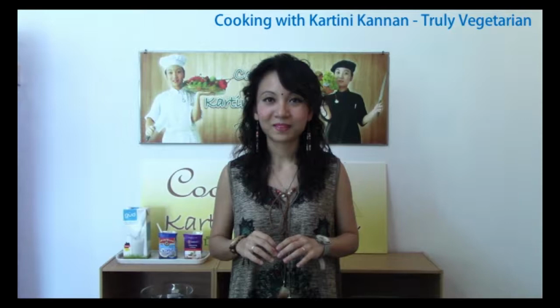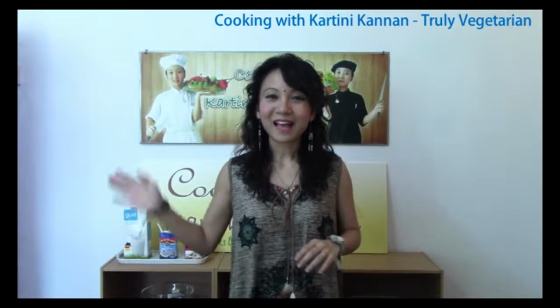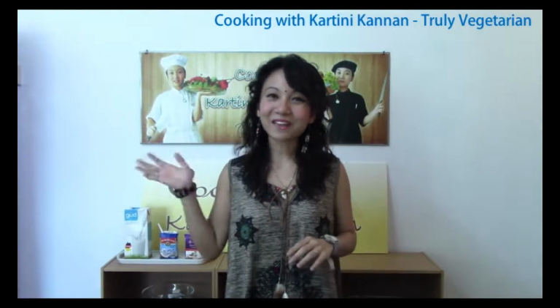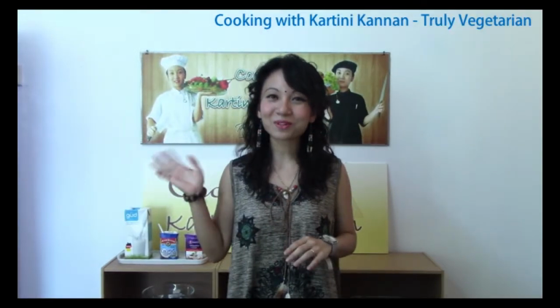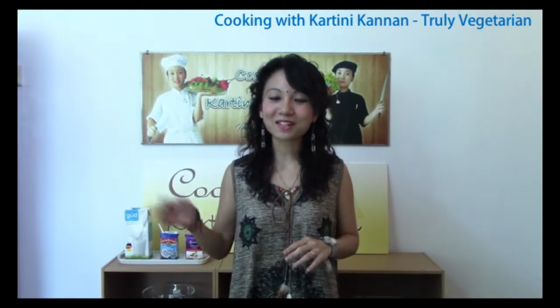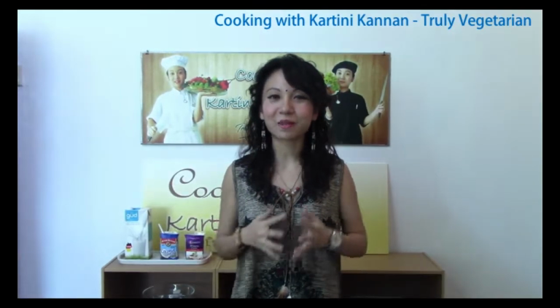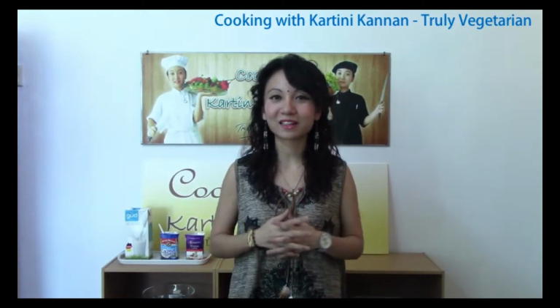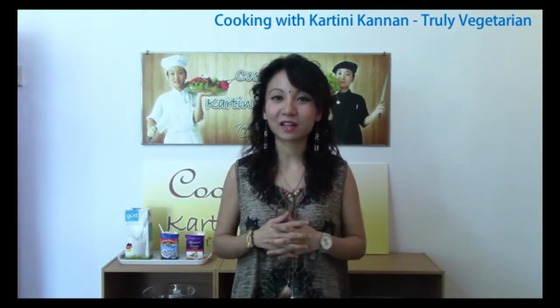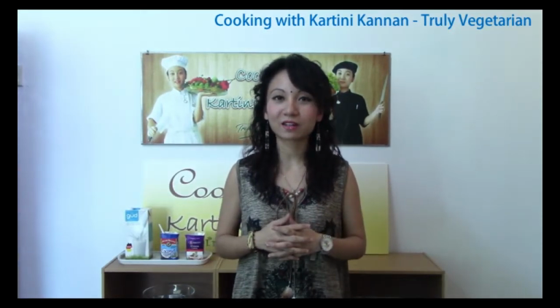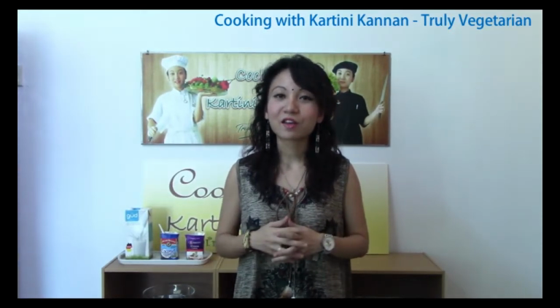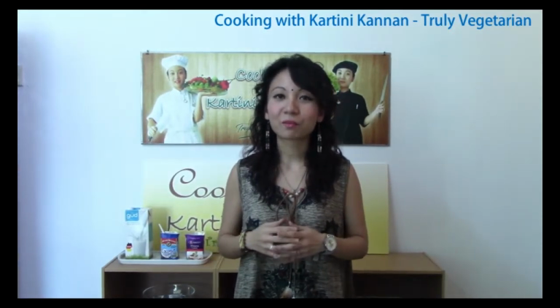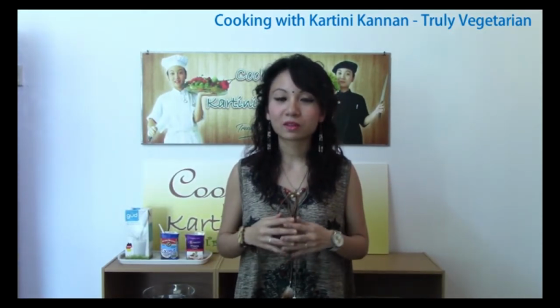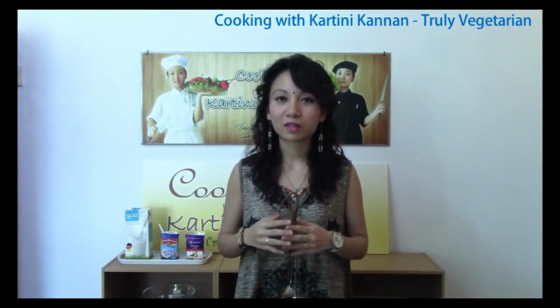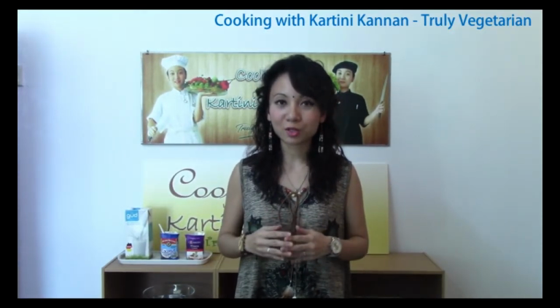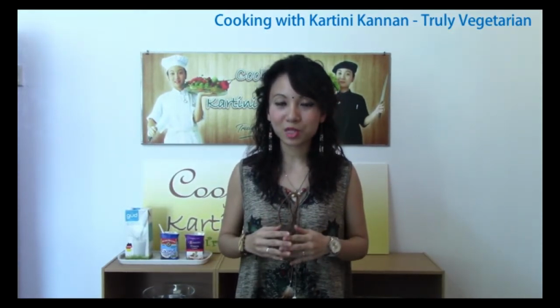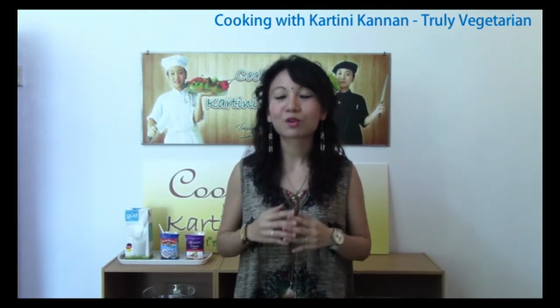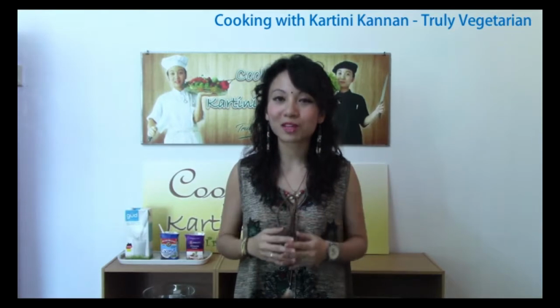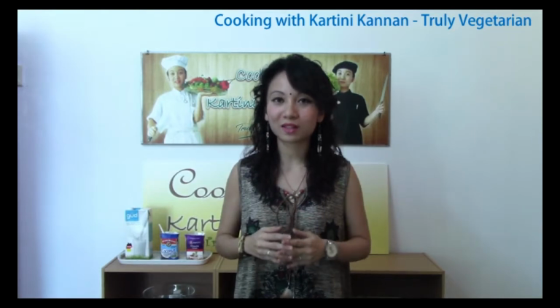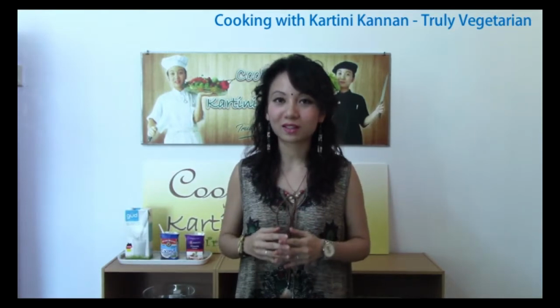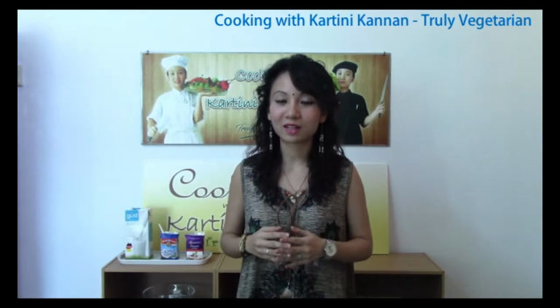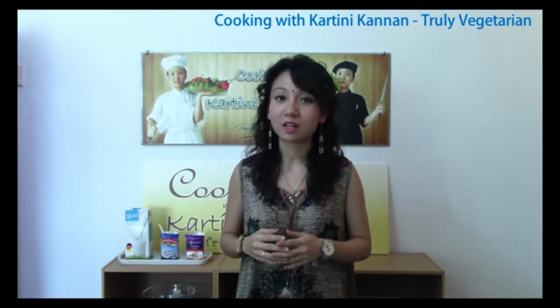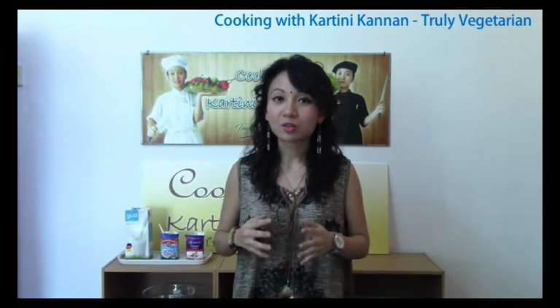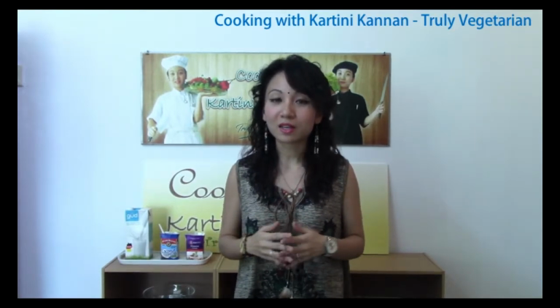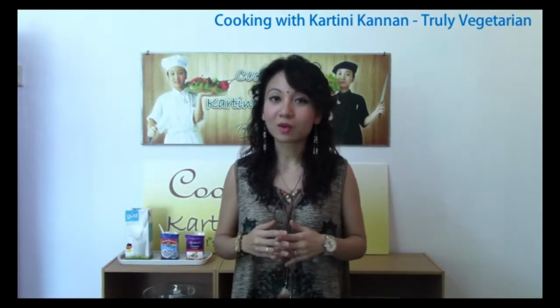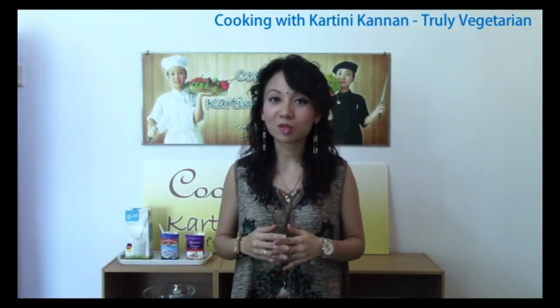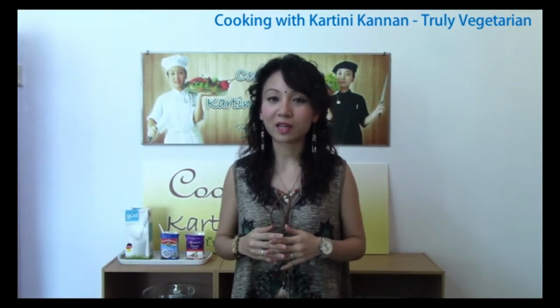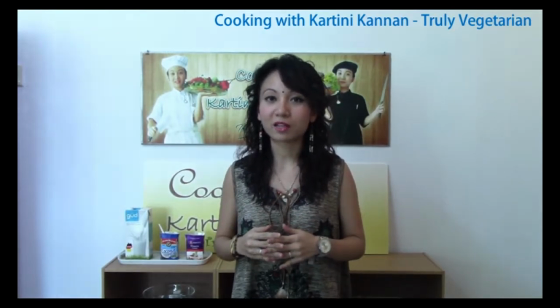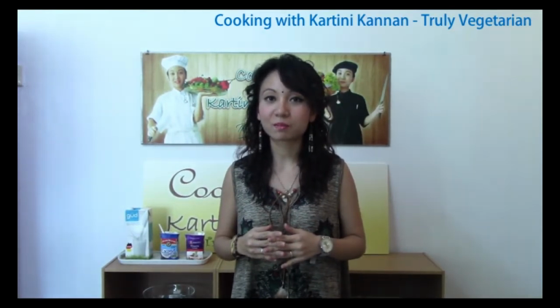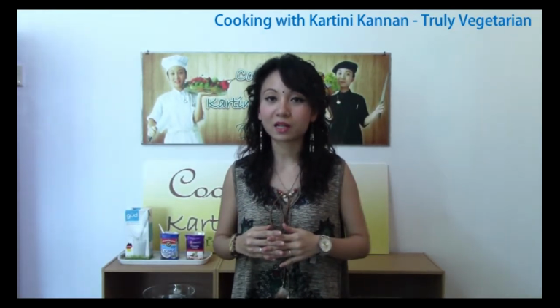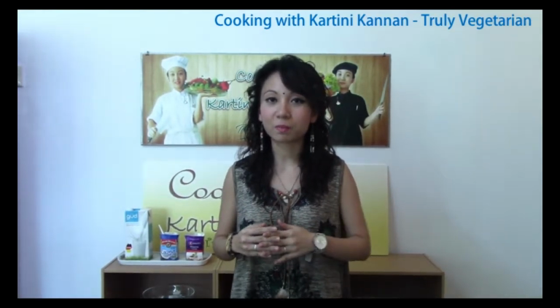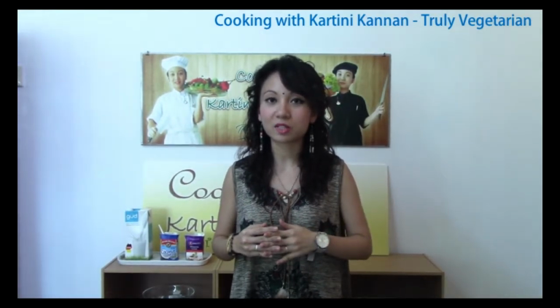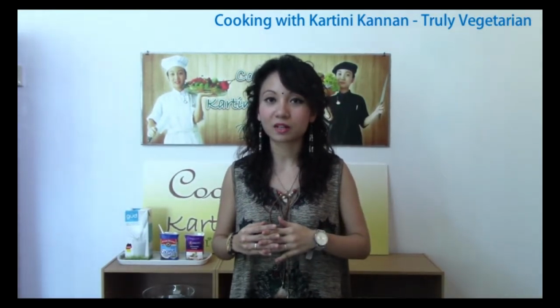Hi viewers, I am Kartini Kannan from the YouTube channel Cooking with Kartini Kannan. Today we are going to look at a very simple clay pot chicken rice.